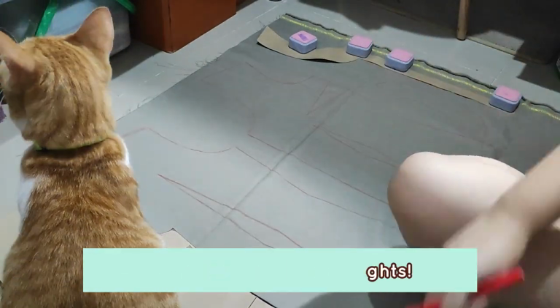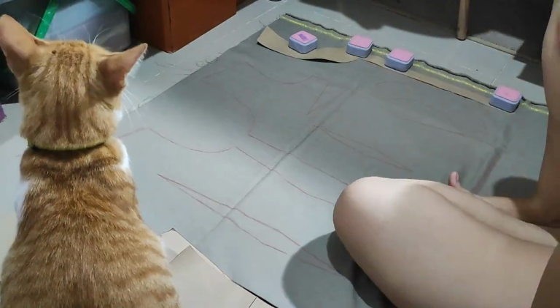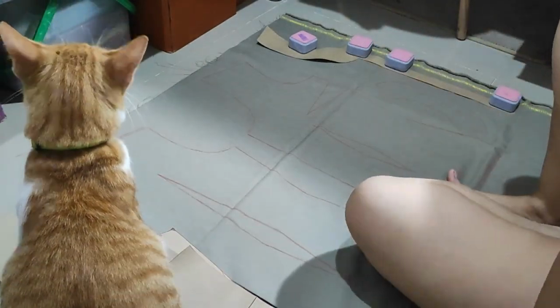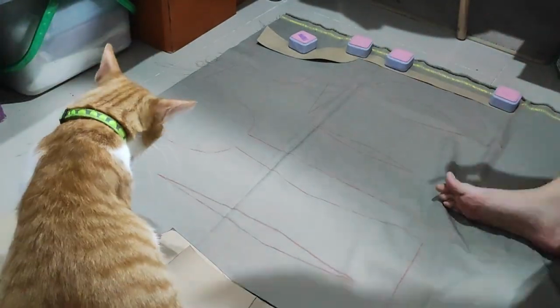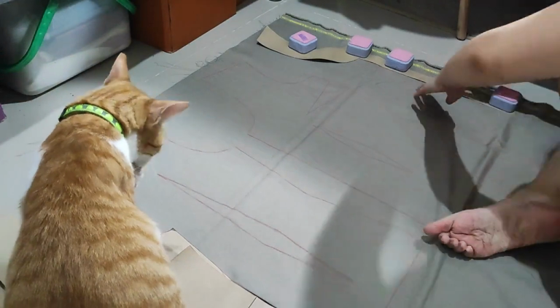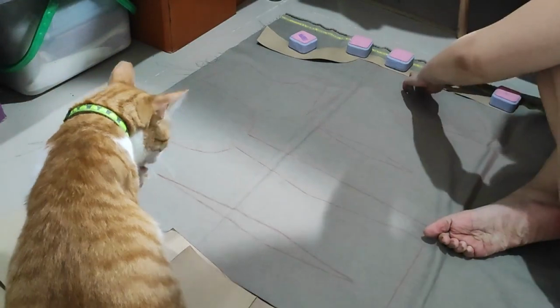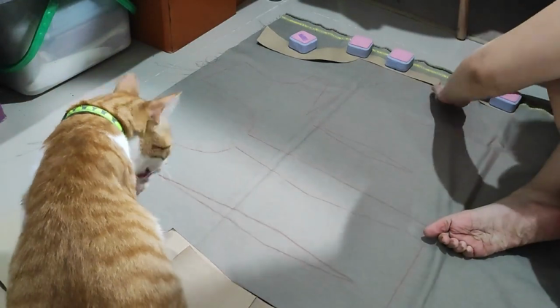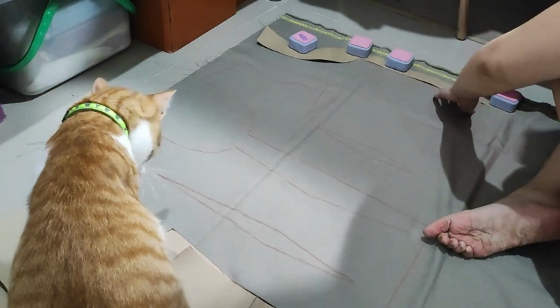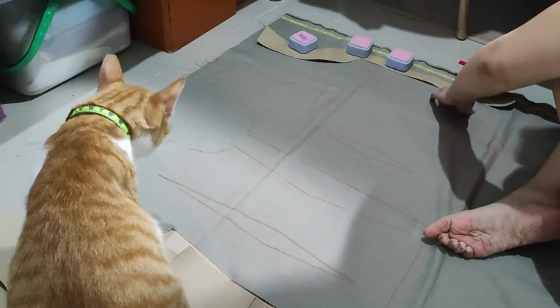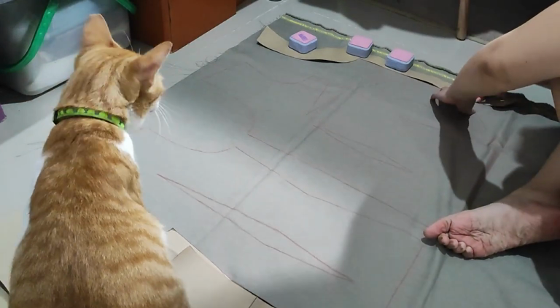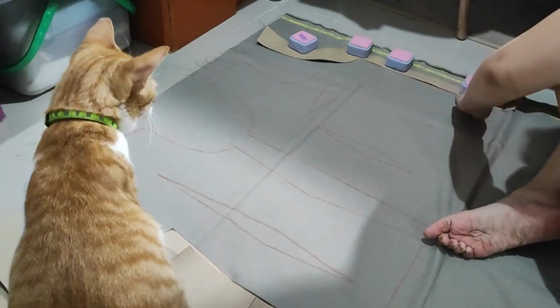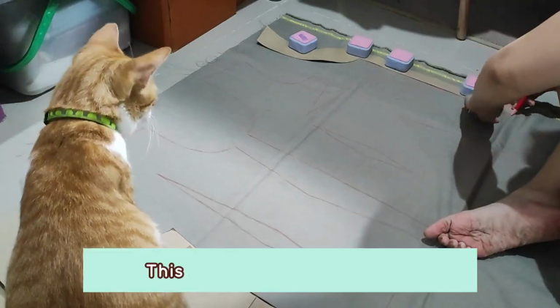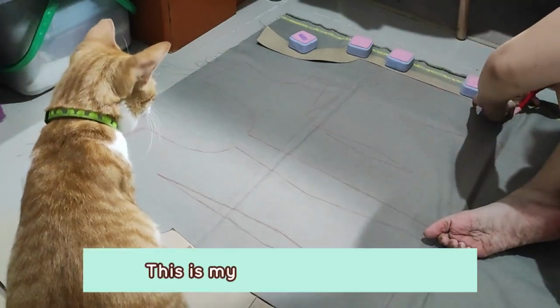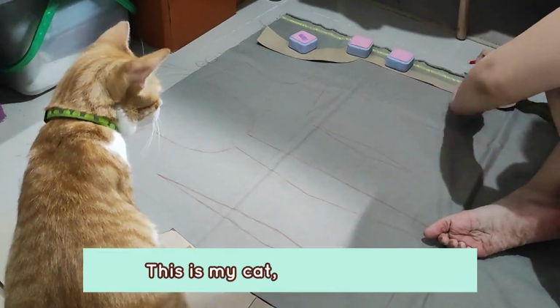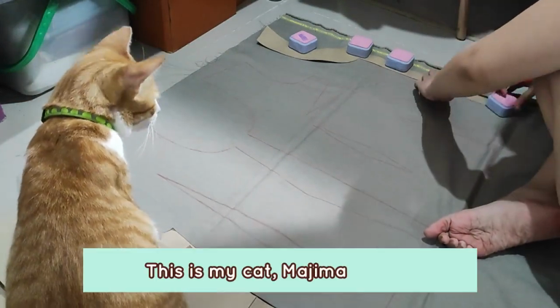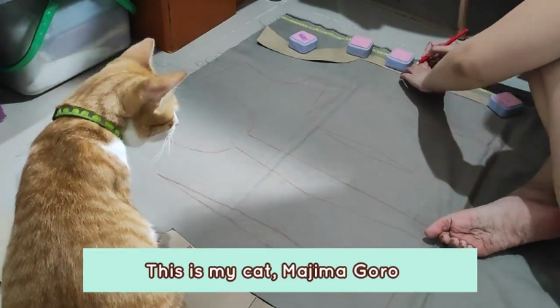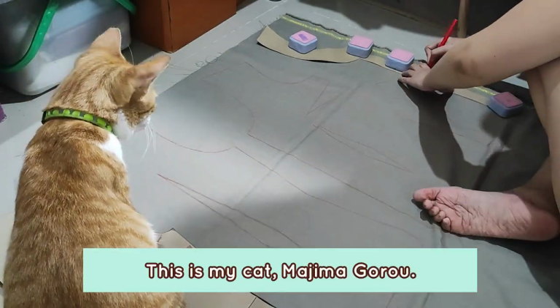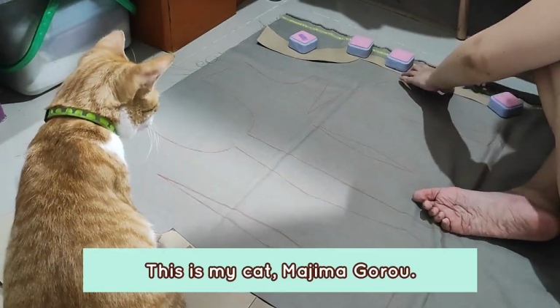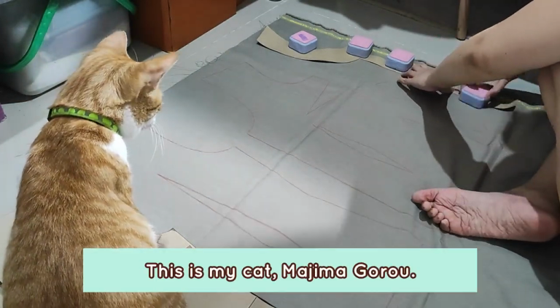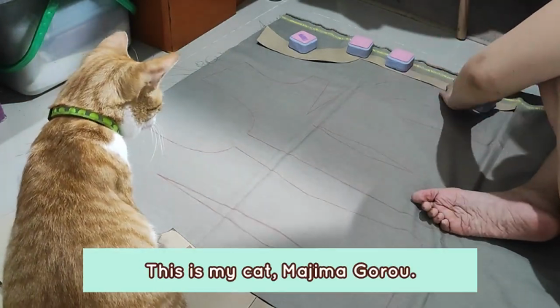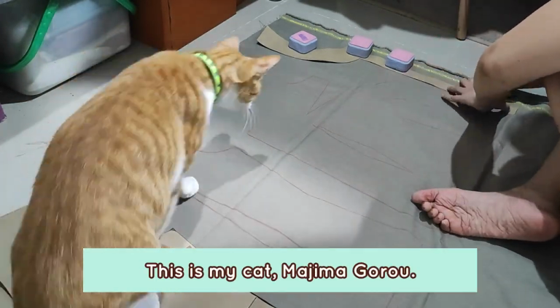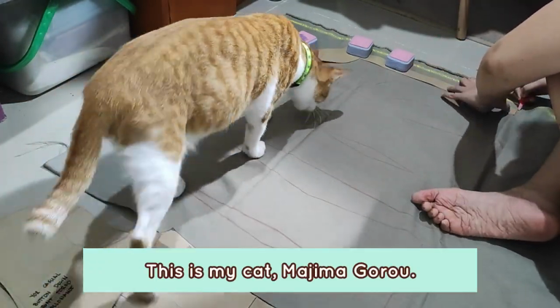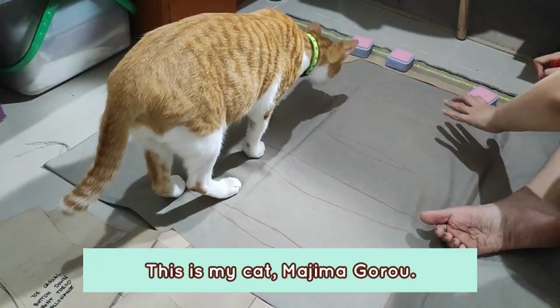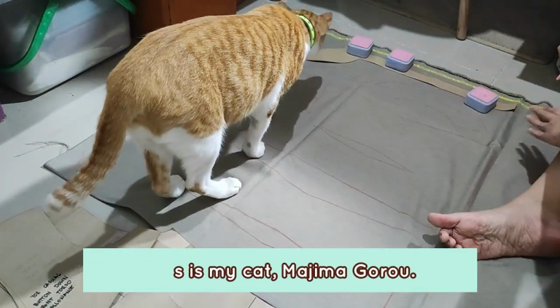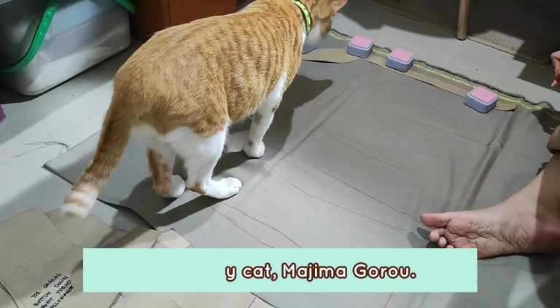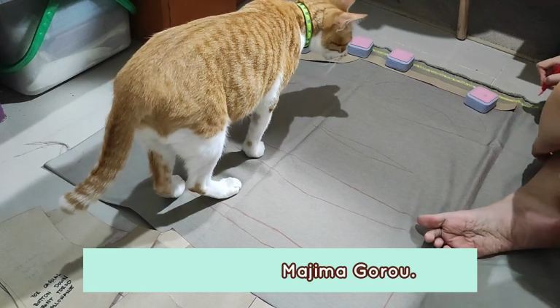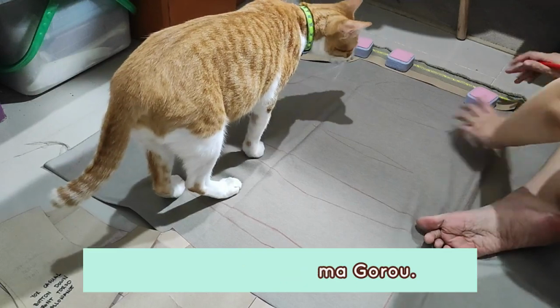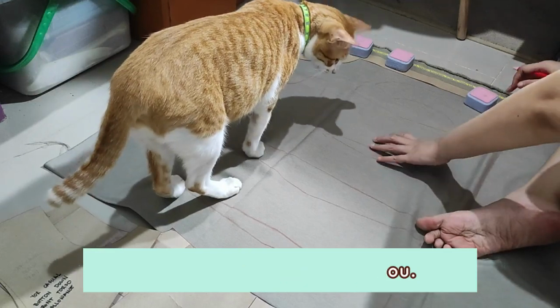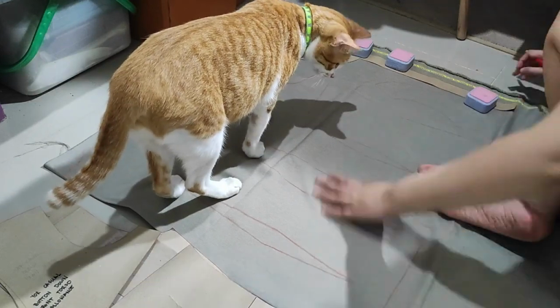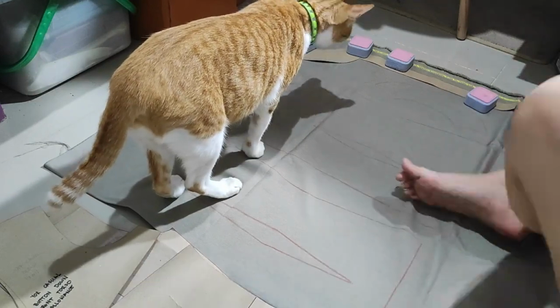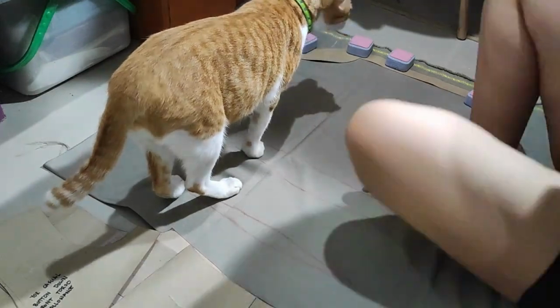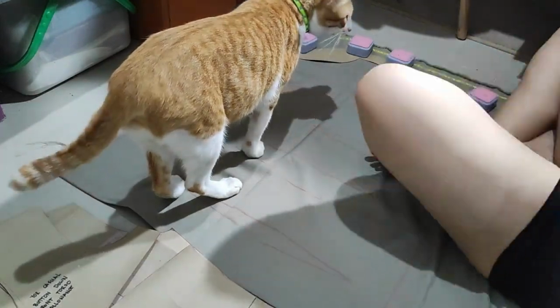Oh hello, Majima! My cat Majima is watching me do this and sniffing my work.